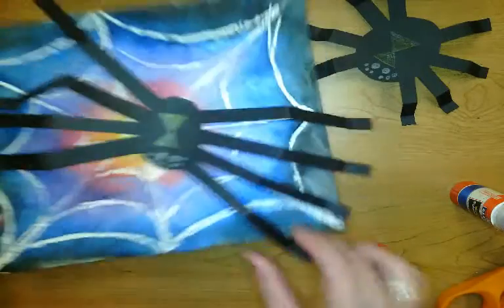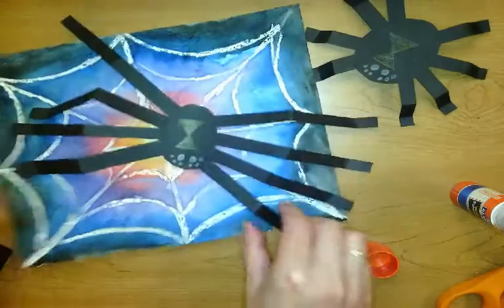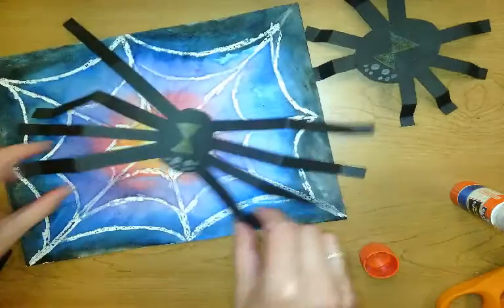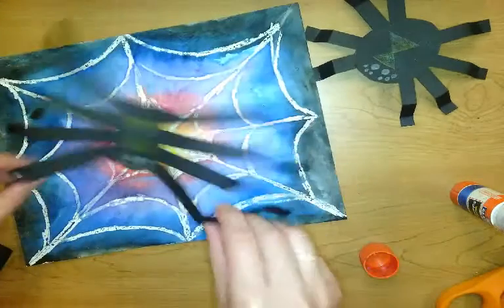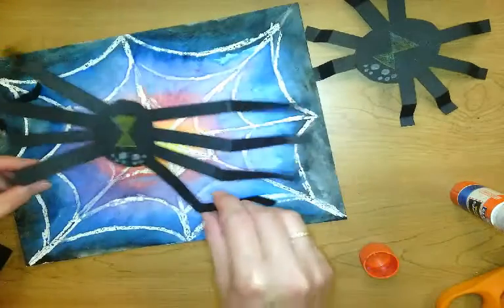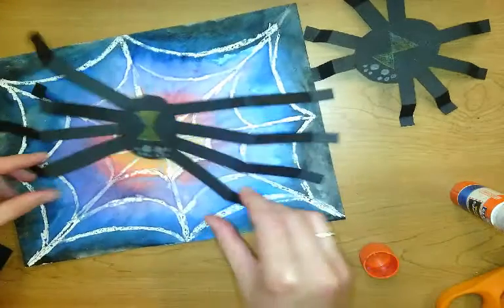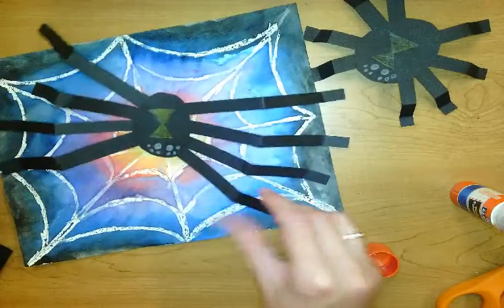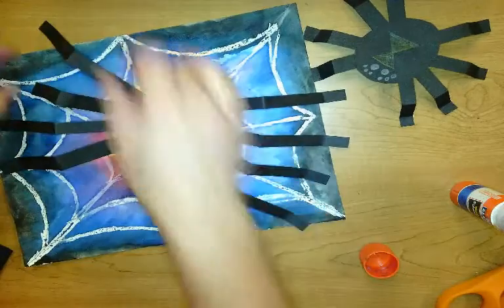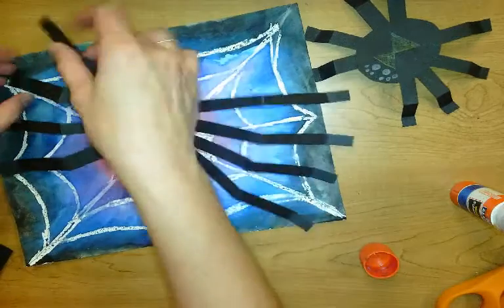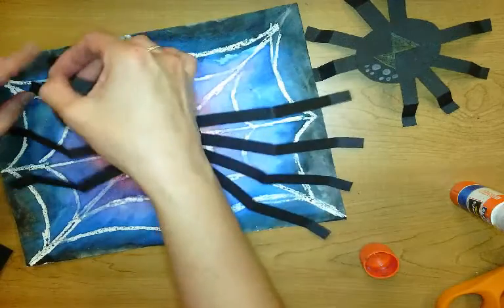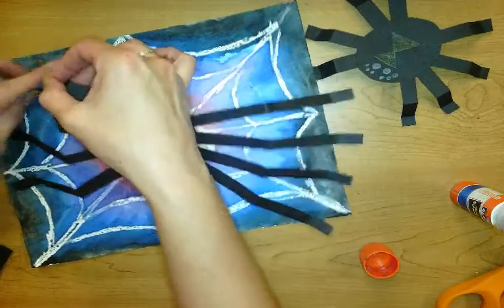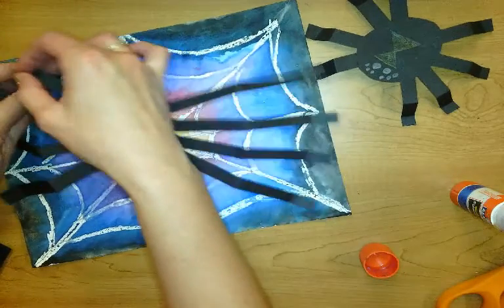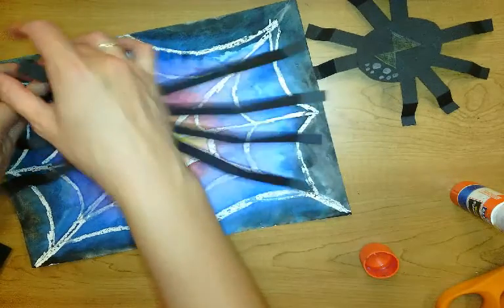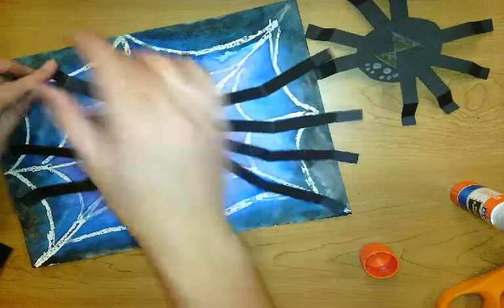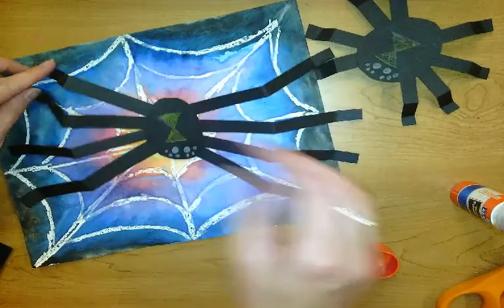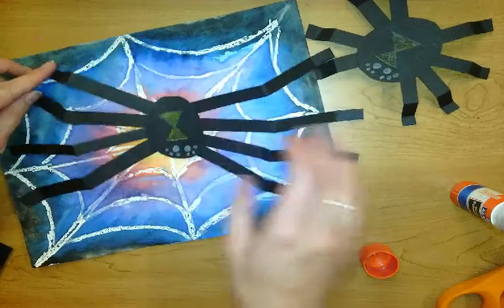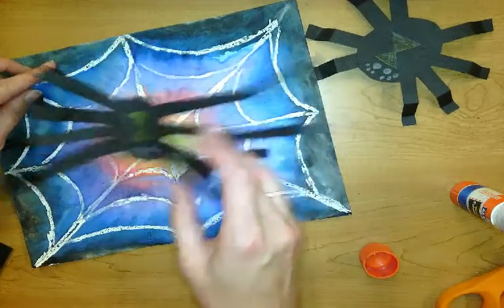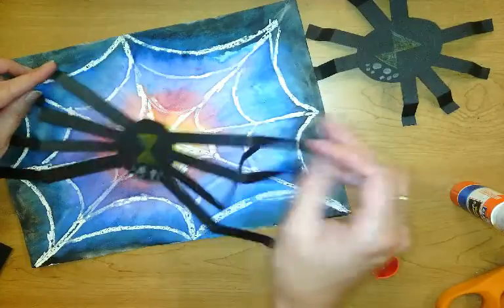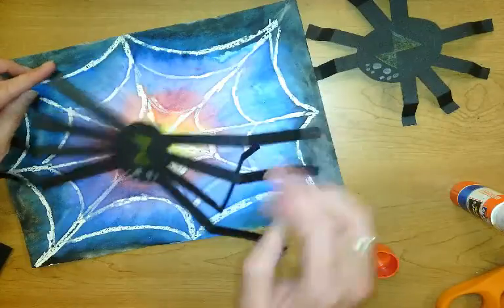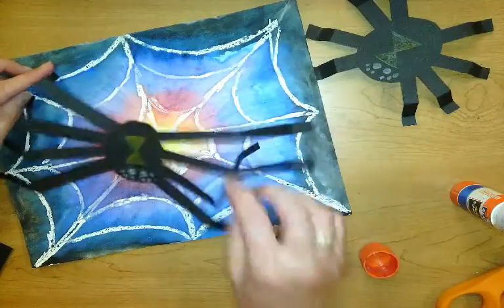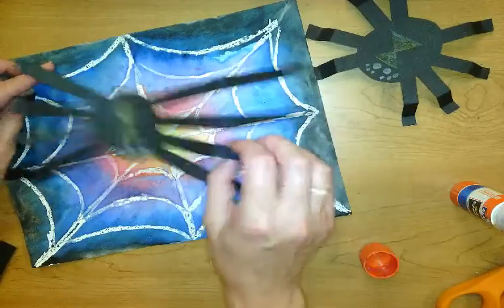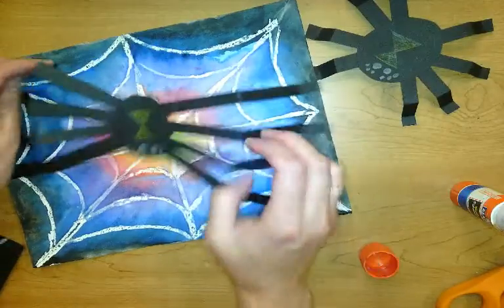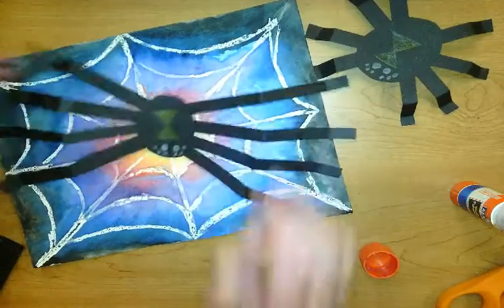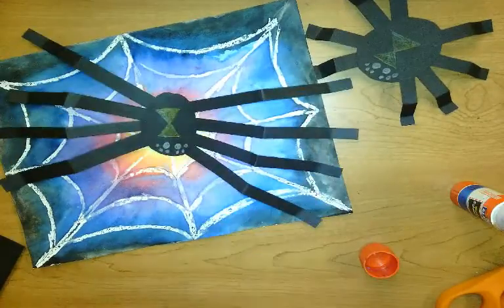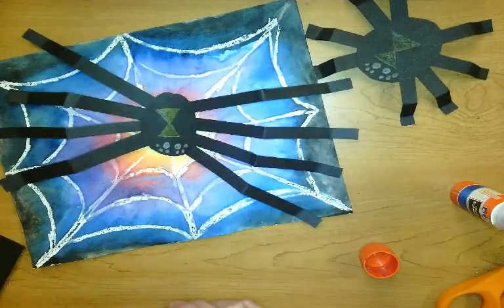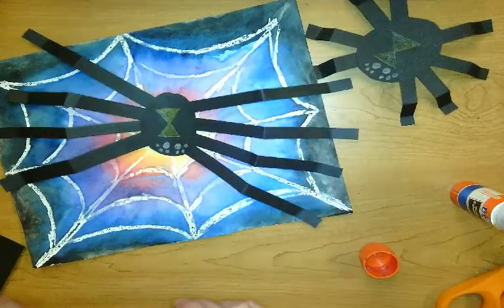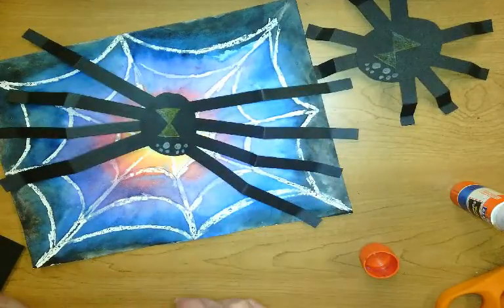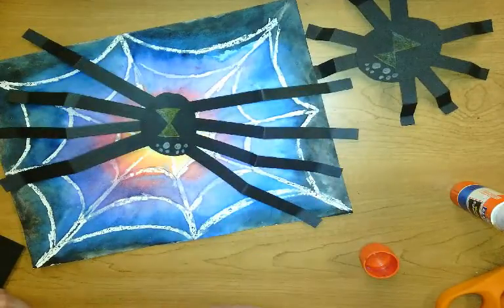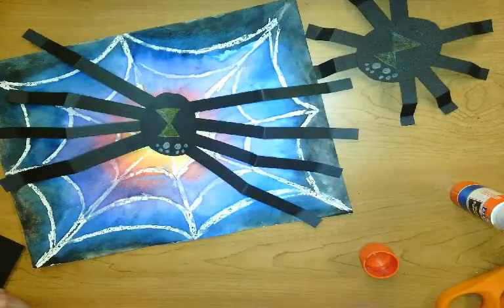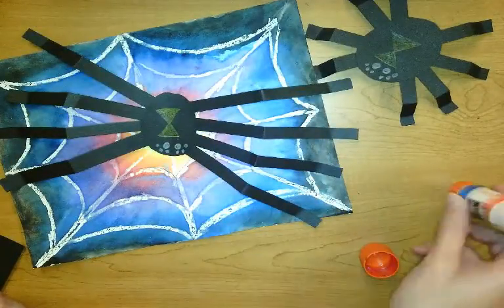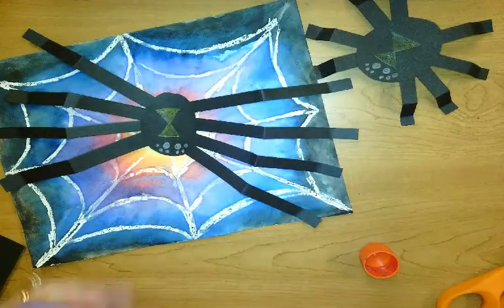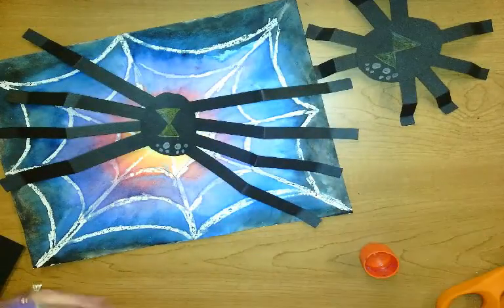These will look awesome for Halloween decorations around the house. Have fun with this — can't wait to see them!